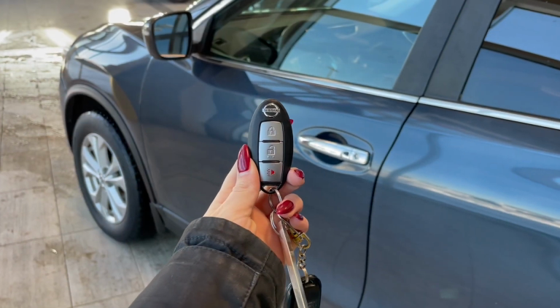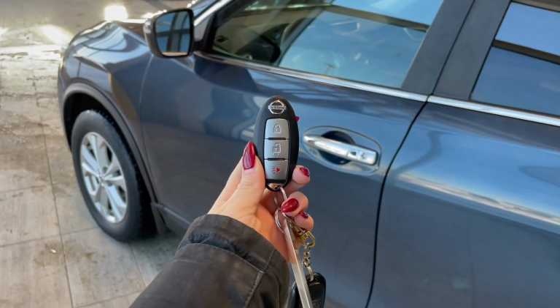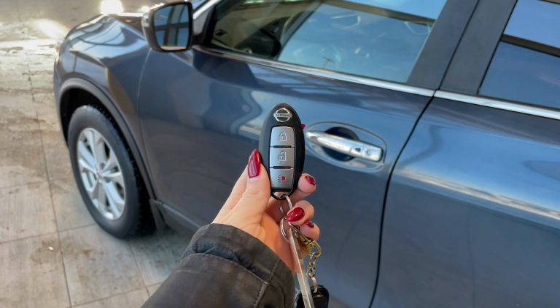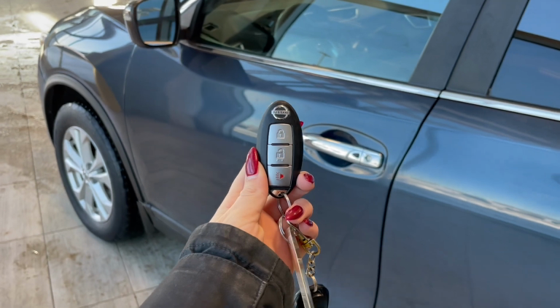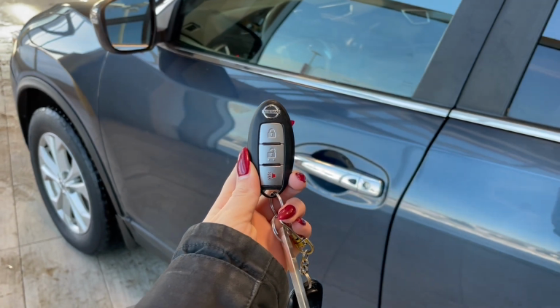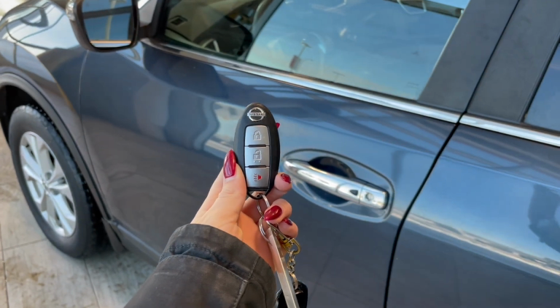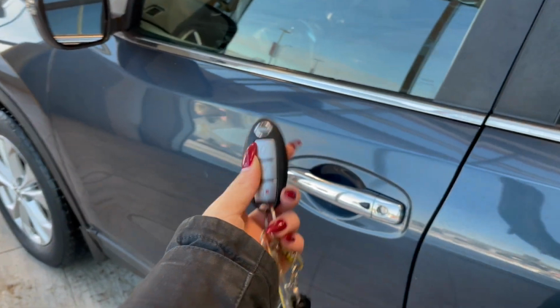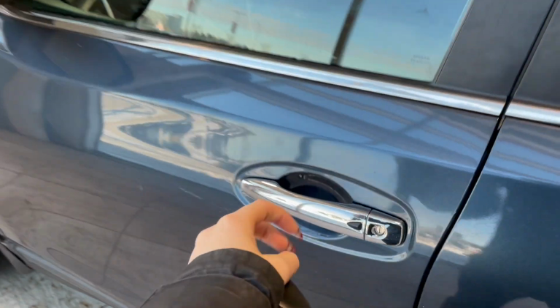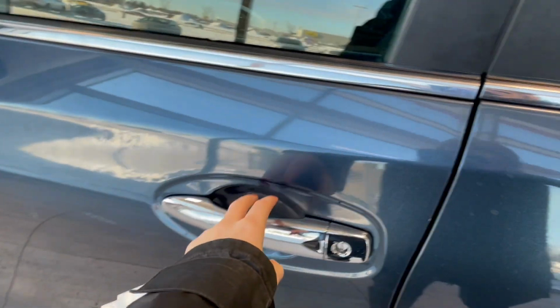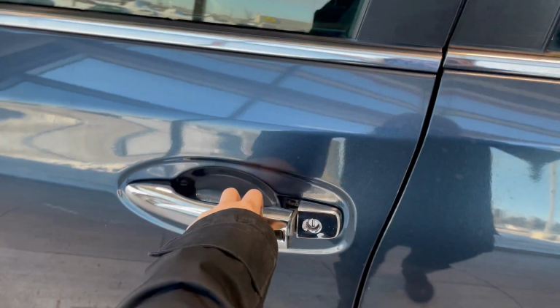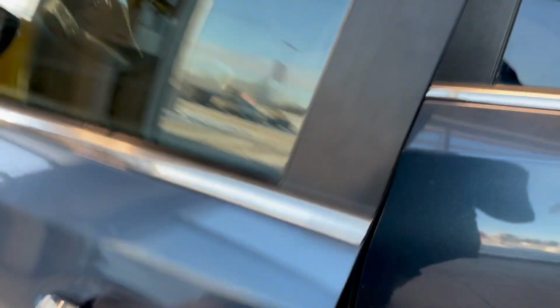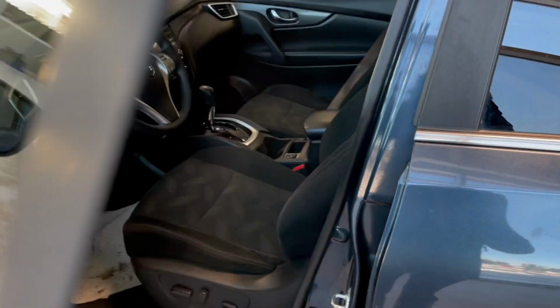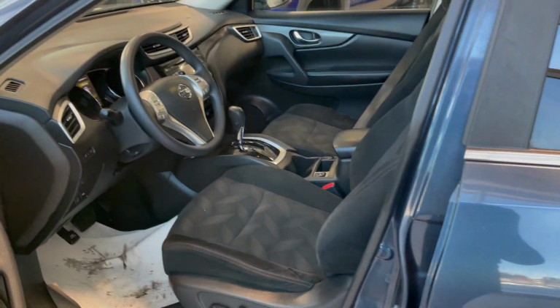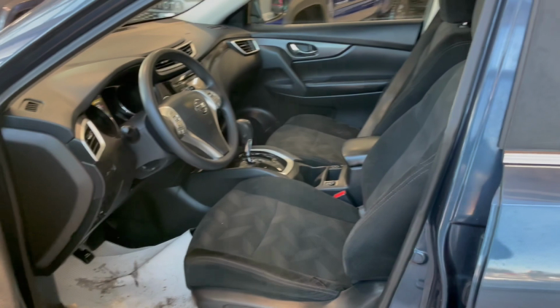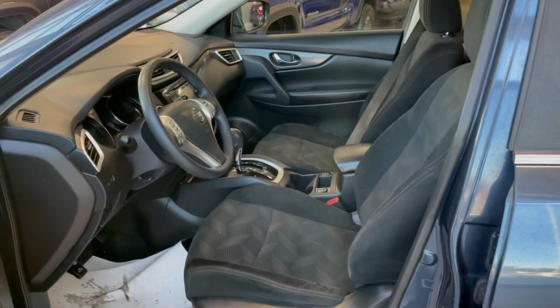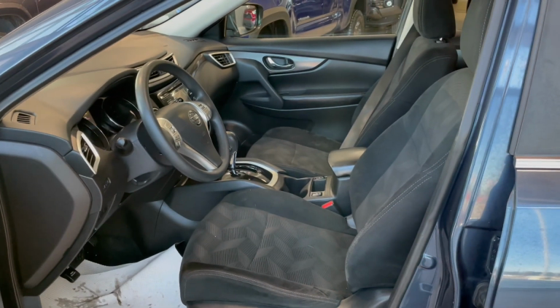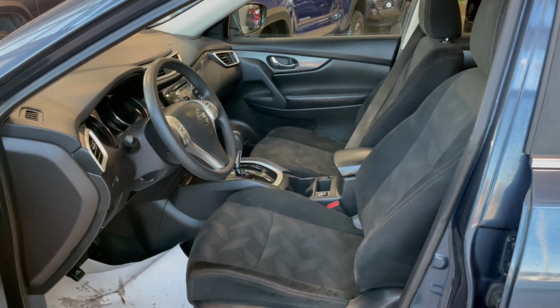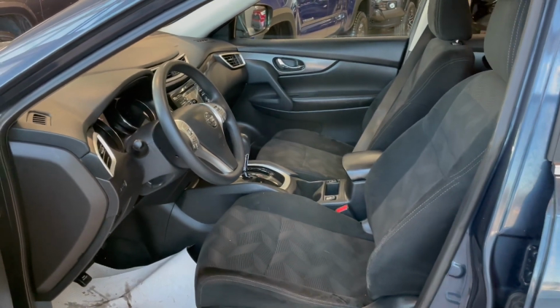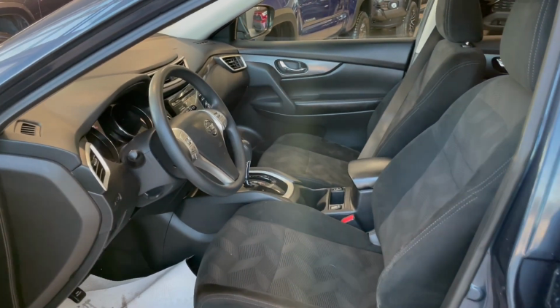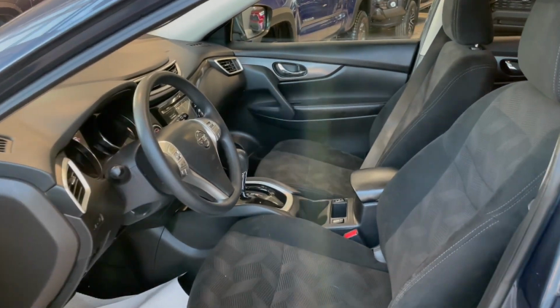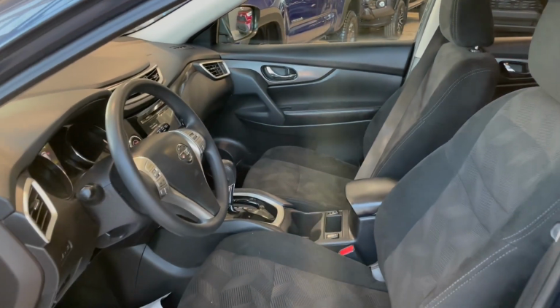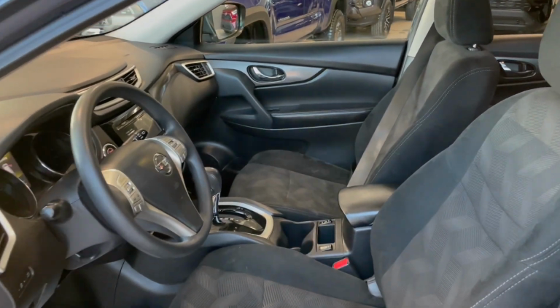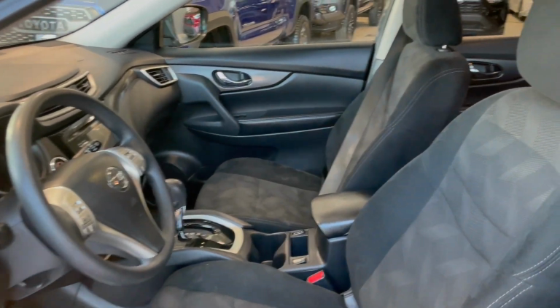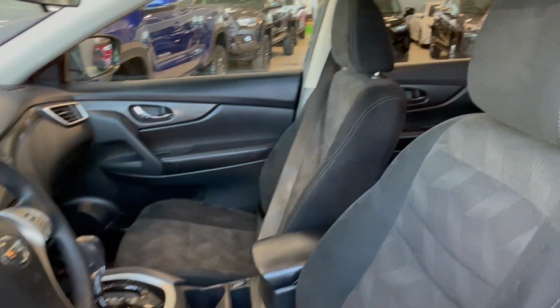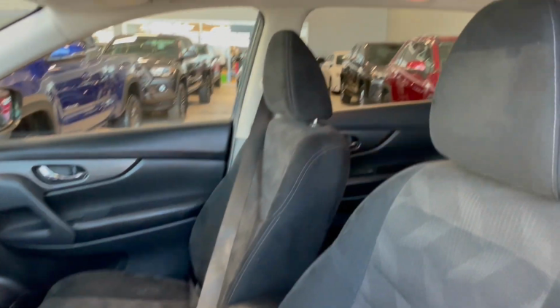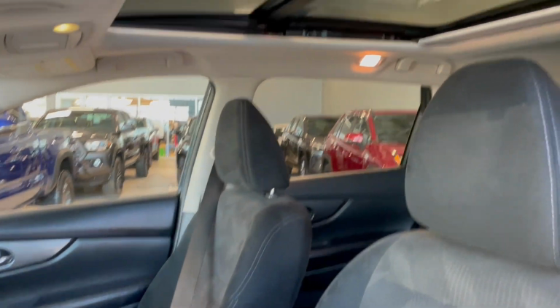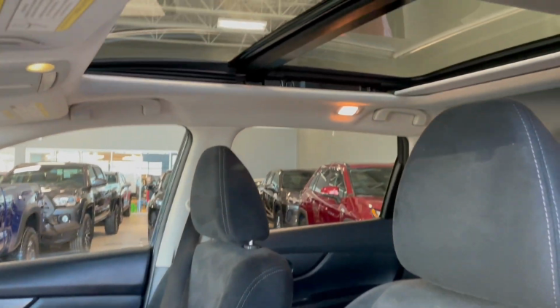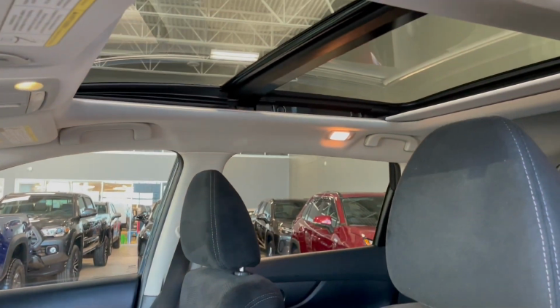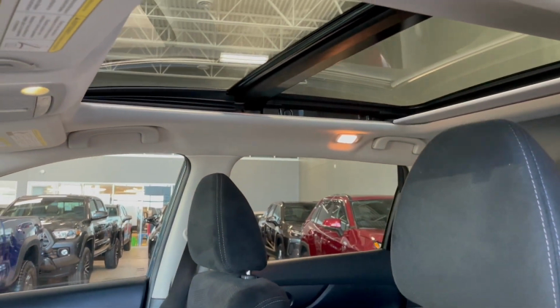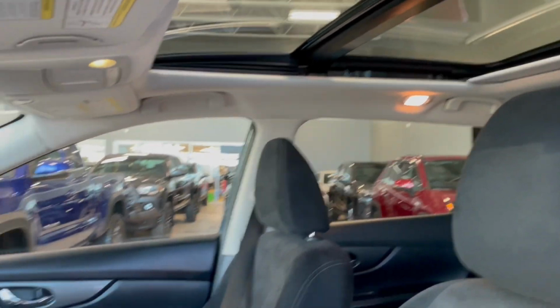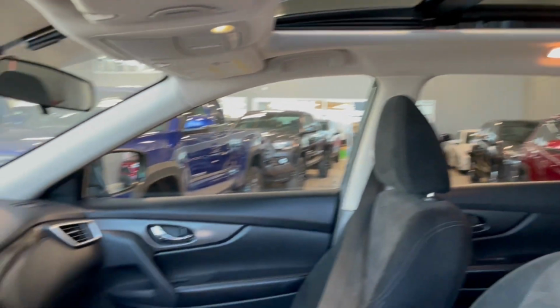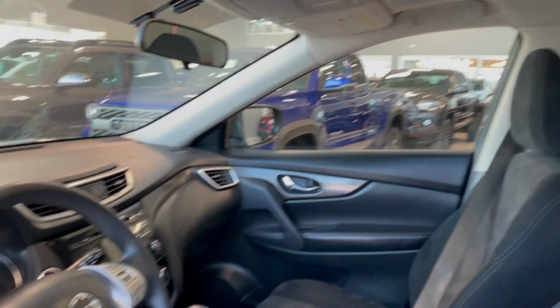Entering the vehicle we have our key with our lock and unlock. Taking a first look inside you've got gray cloth interior. This Rogue also comes equipped with a panoramic moonroof and power seat adjustments.